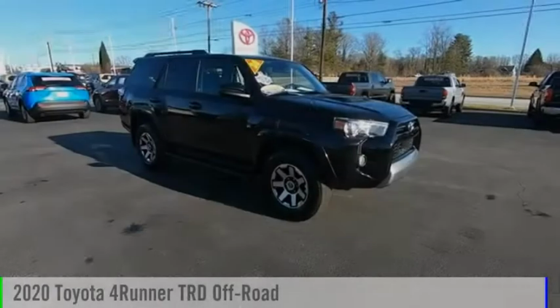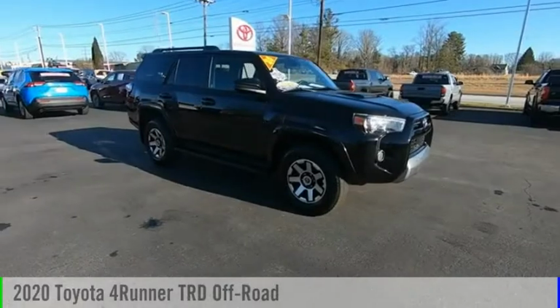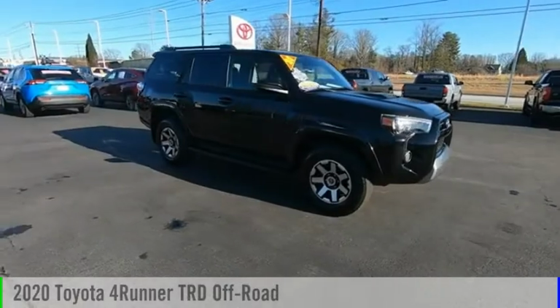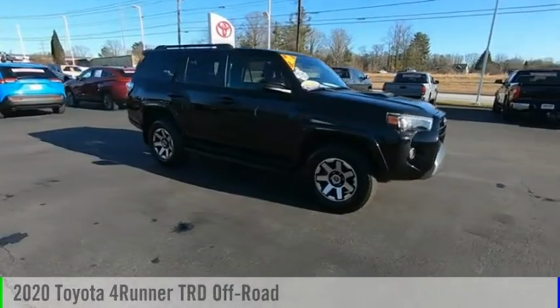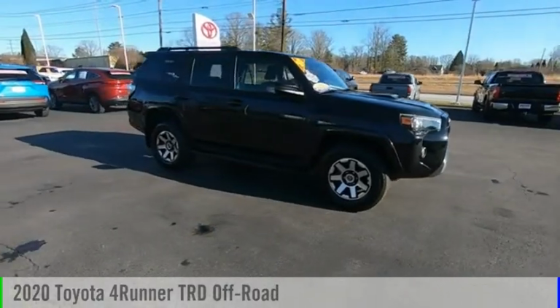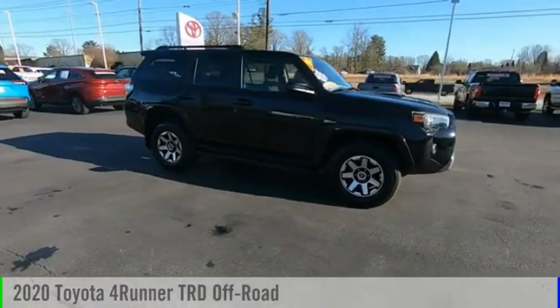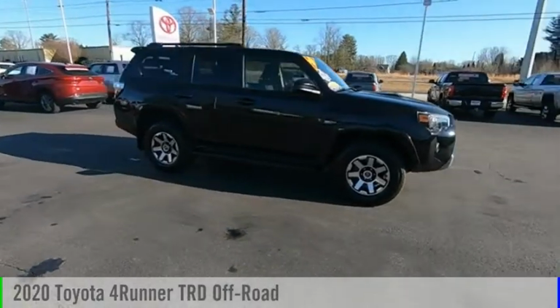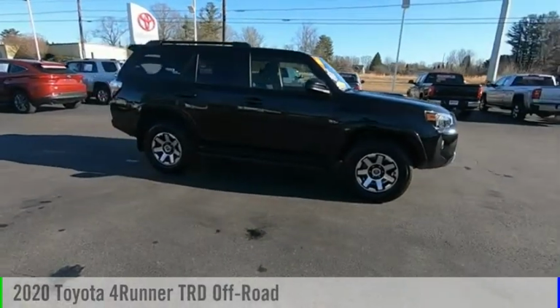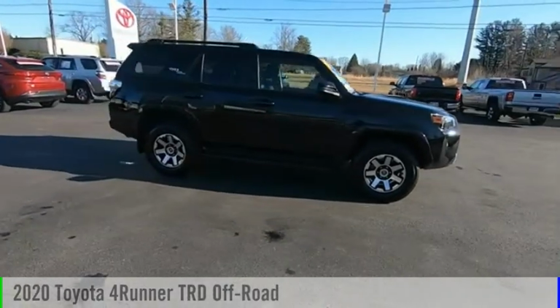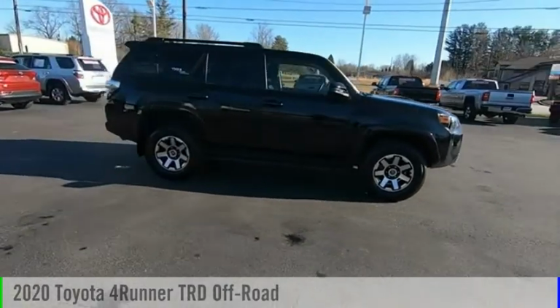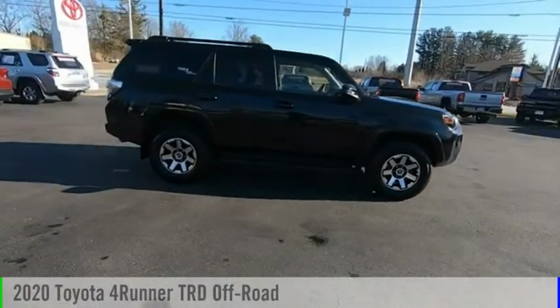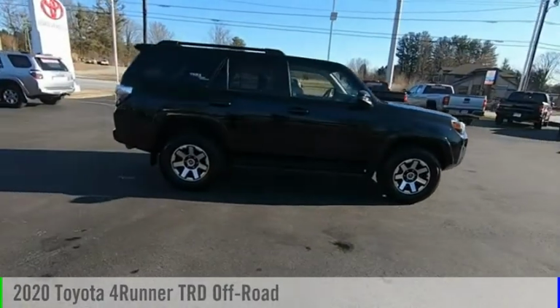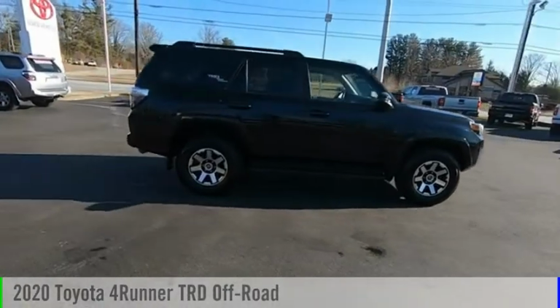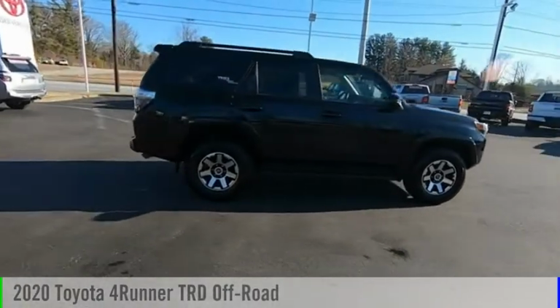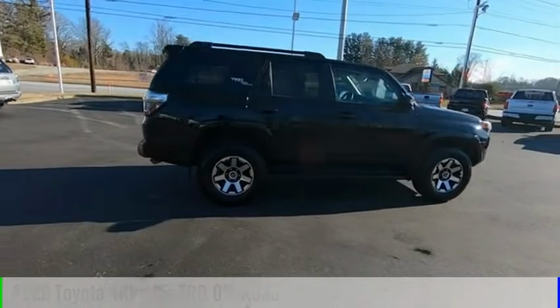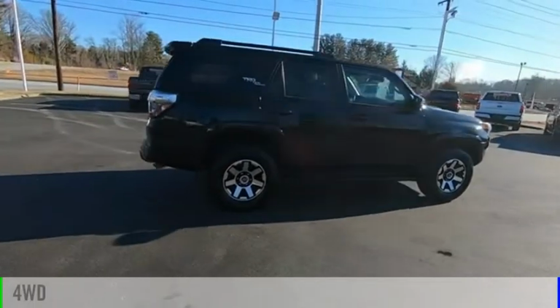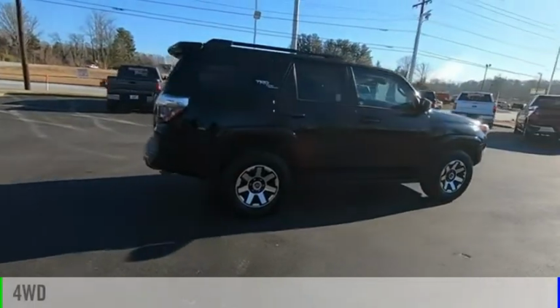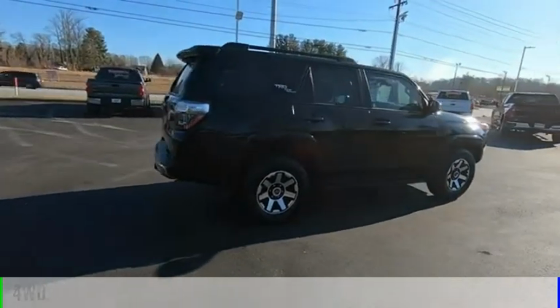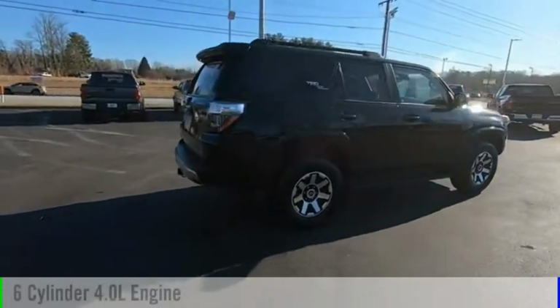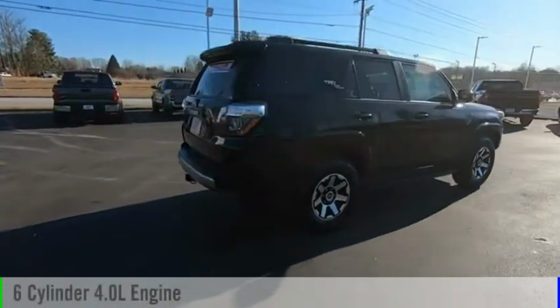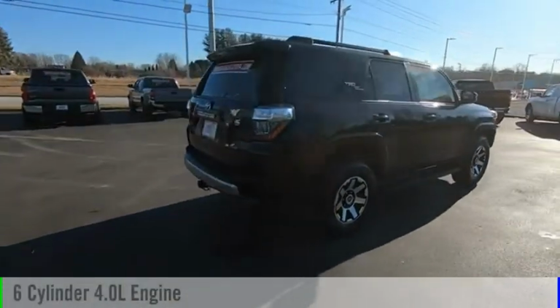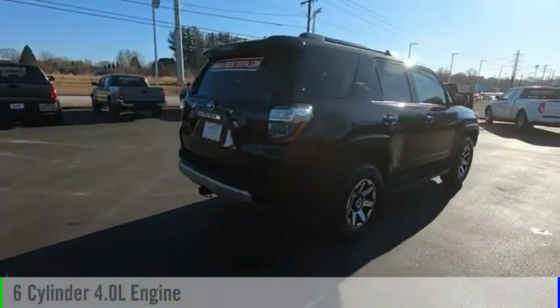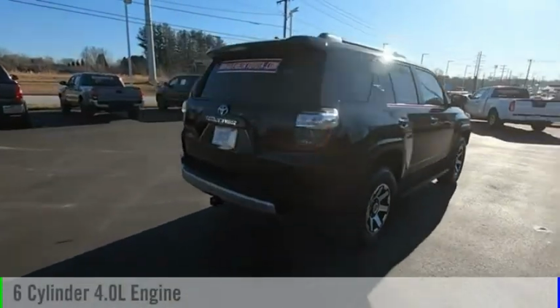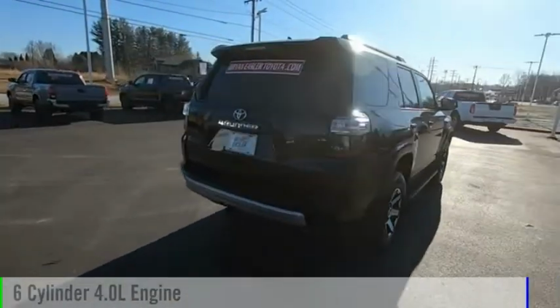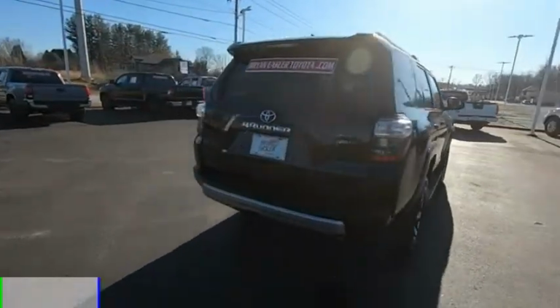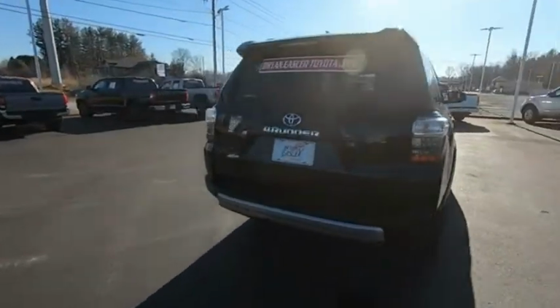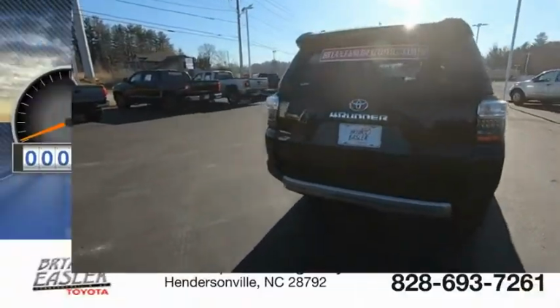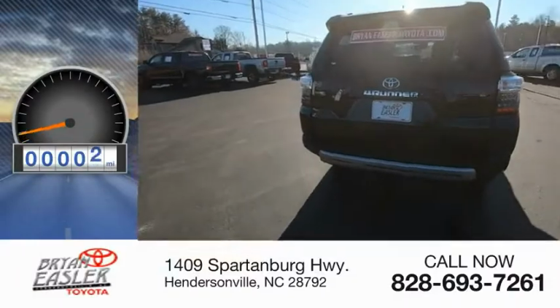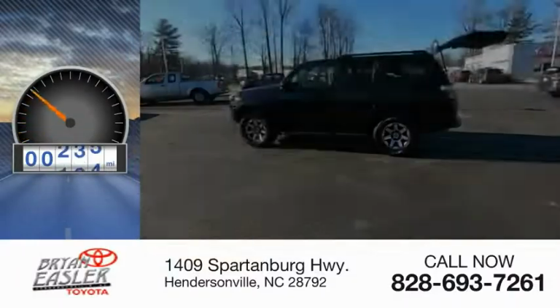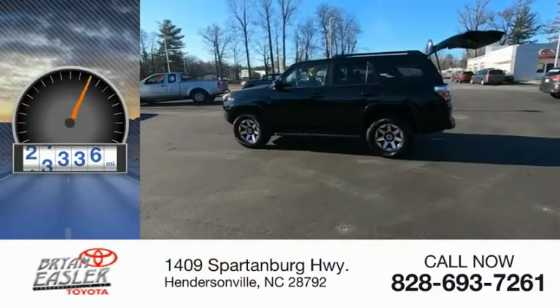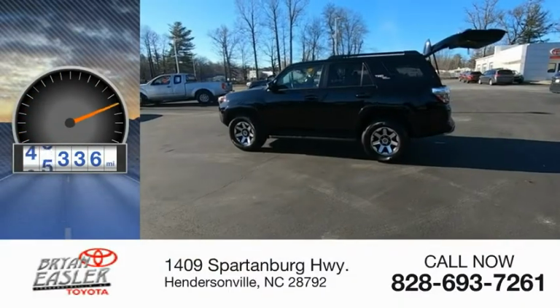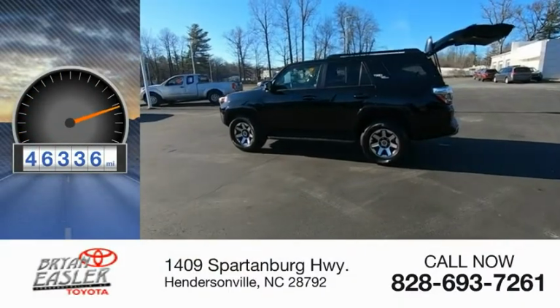Stop by and take a look at the 2020 4Runner. This vehicle is powered by a four-wheel drive, six-cylinder, 4.0-liter engine. This vehicle has less than 50,000 miles.